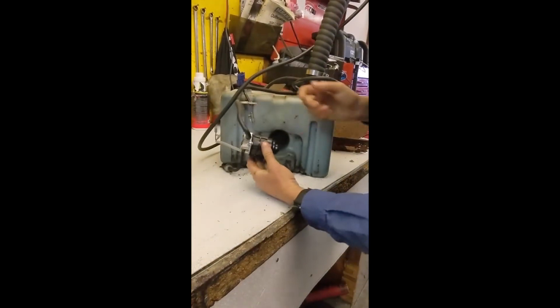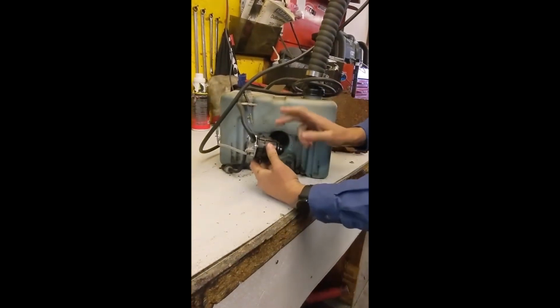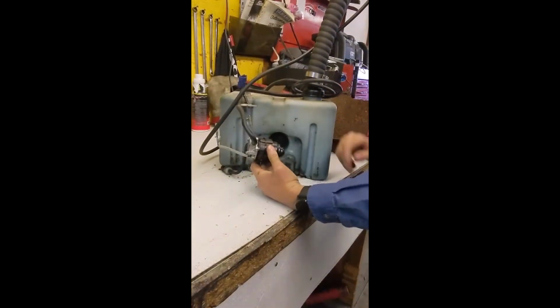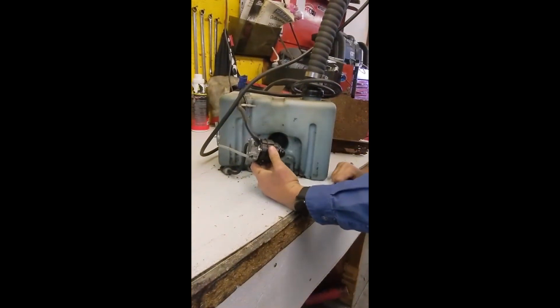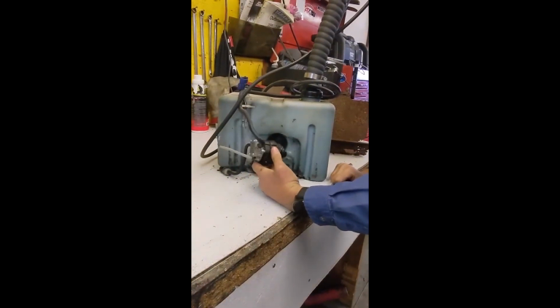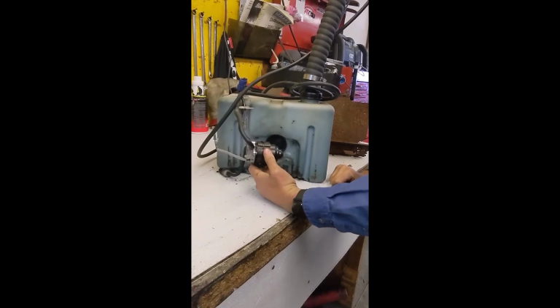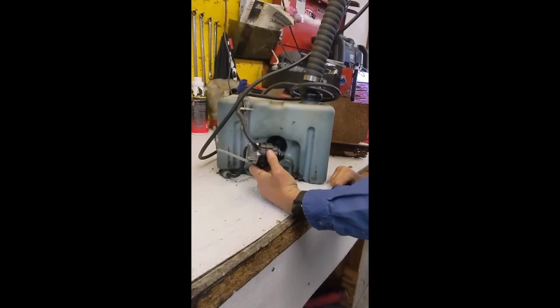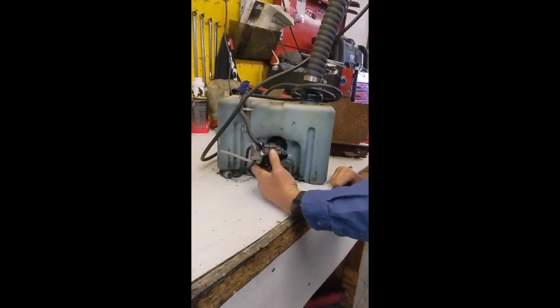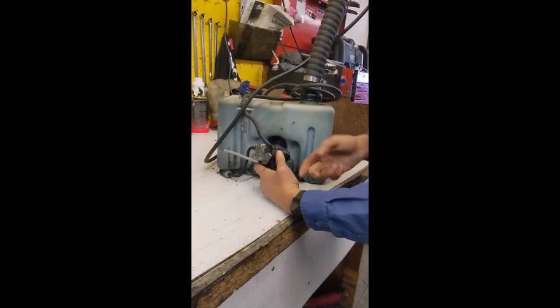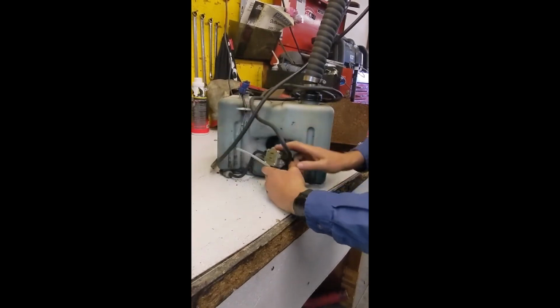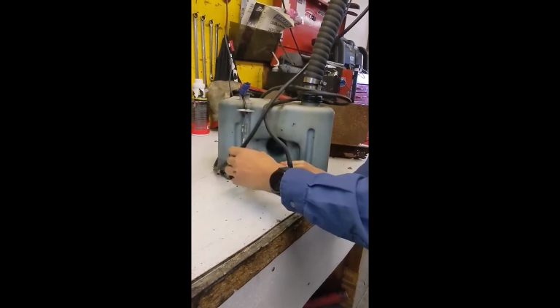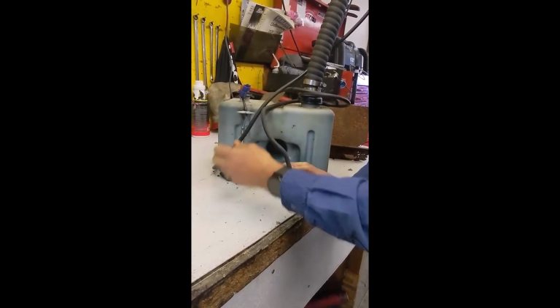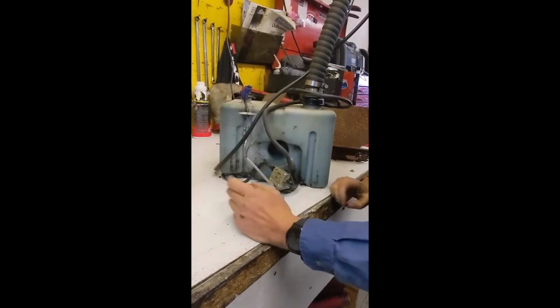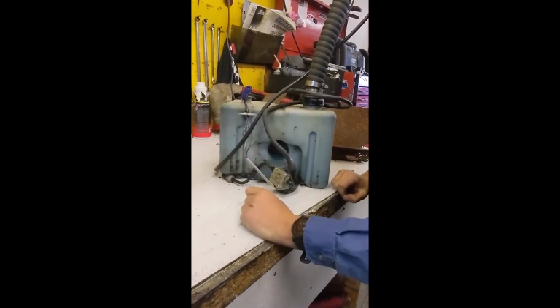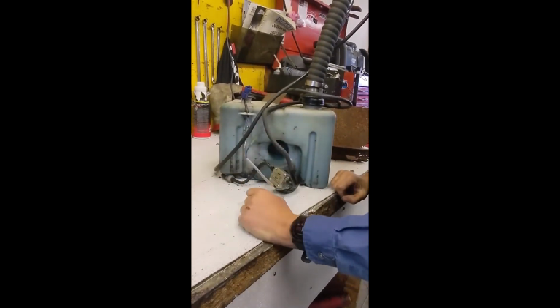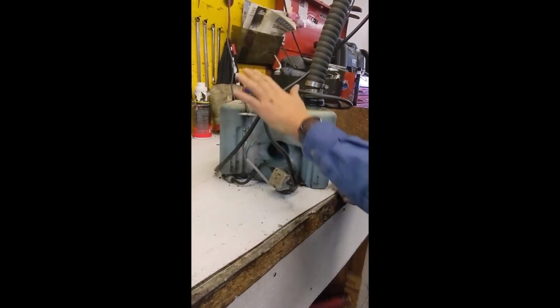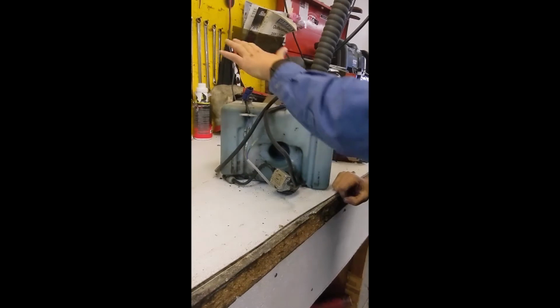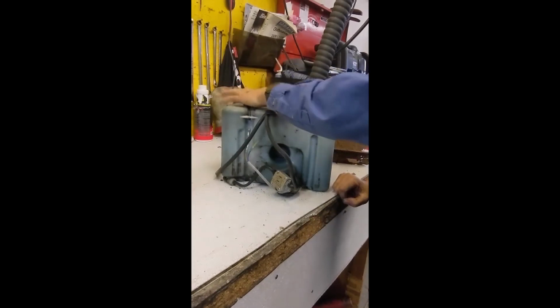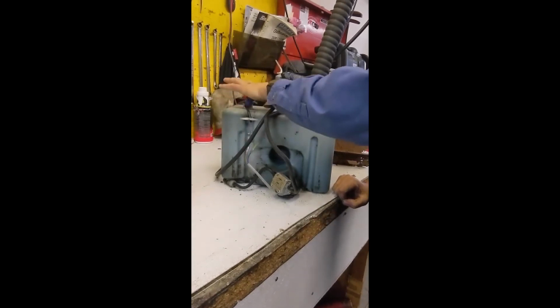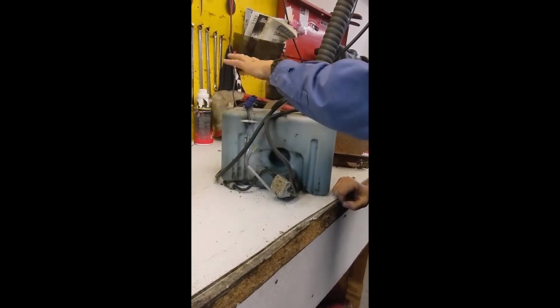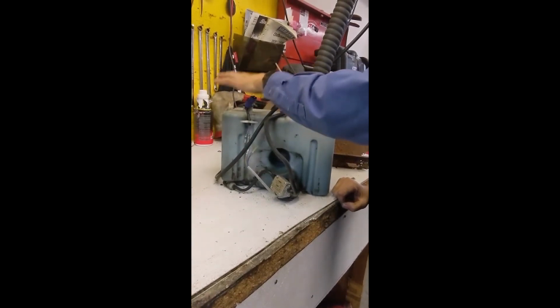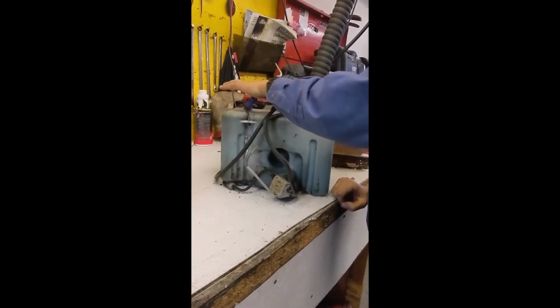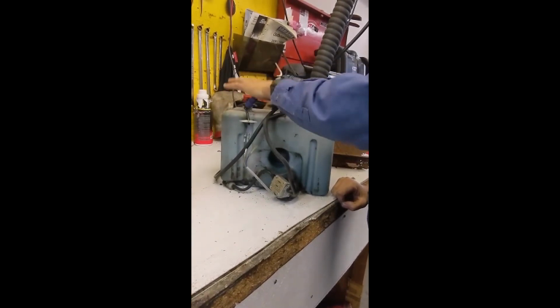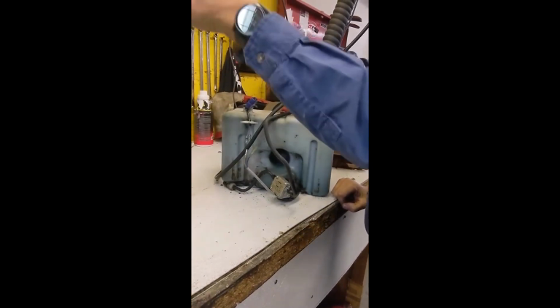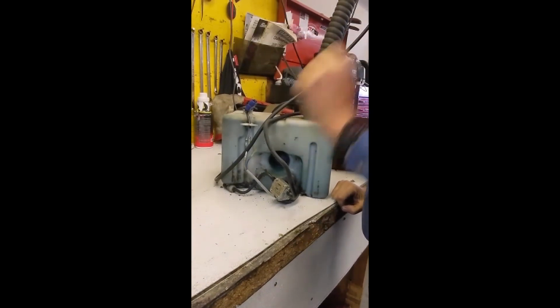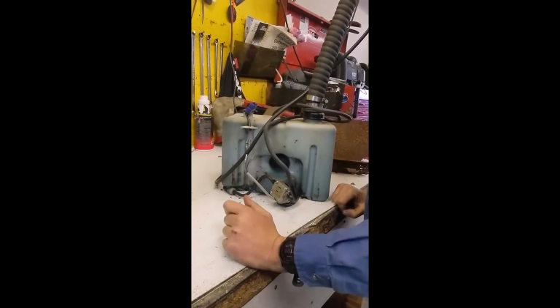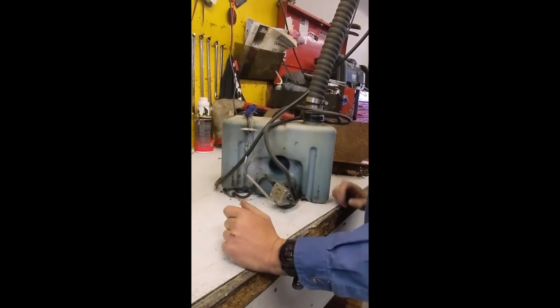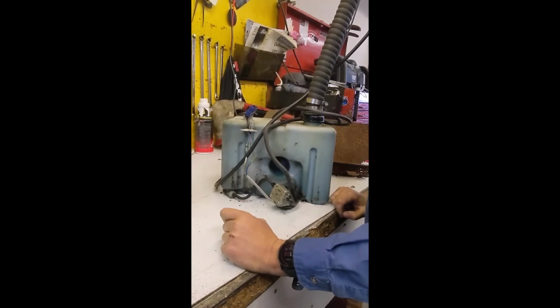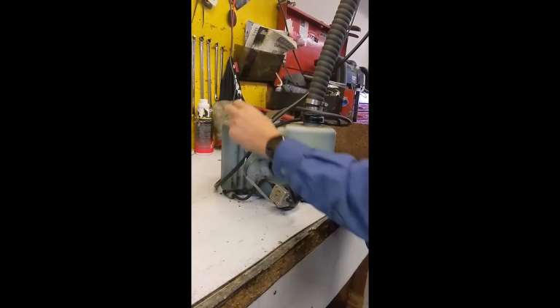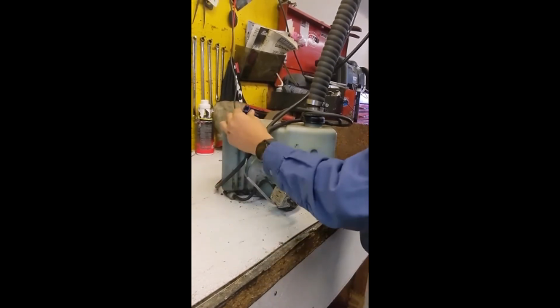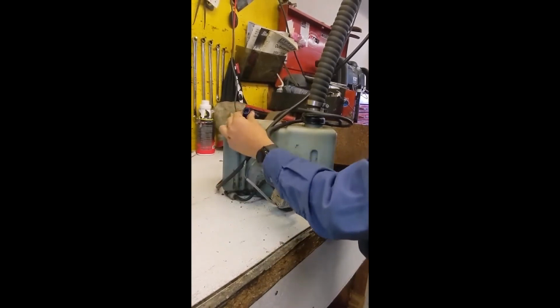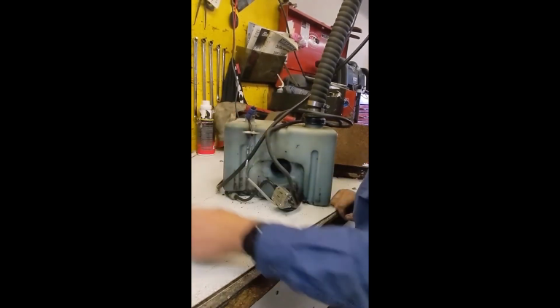If these pumps go bad, the oil won't transfer. Easy to test — get it out of there, throw 12 volts to it. If it pumps, you know you've got a problem with your harness from the tank to the motor. They go bad quite a bit. As you can see, this one's starting to corrode a little bit.